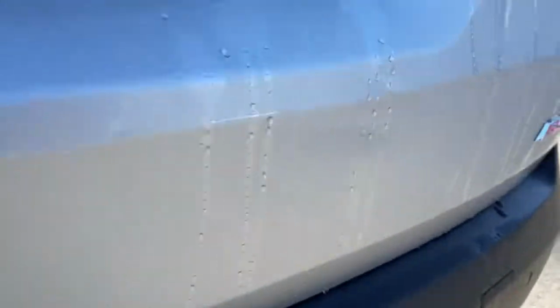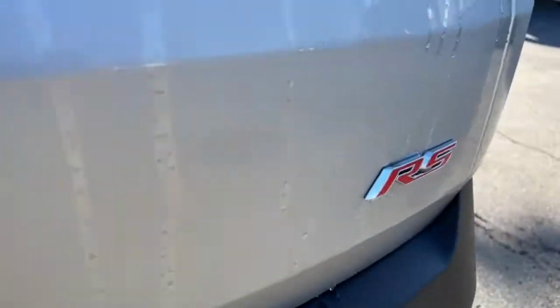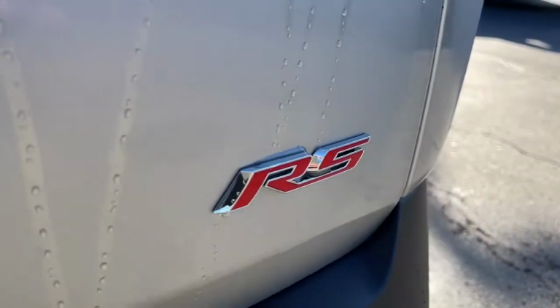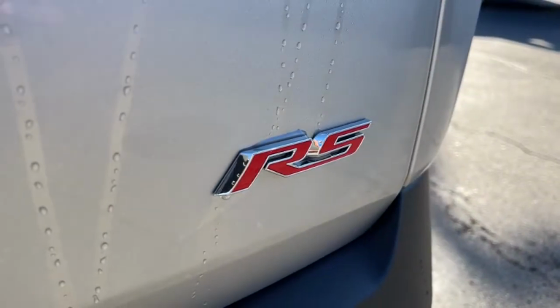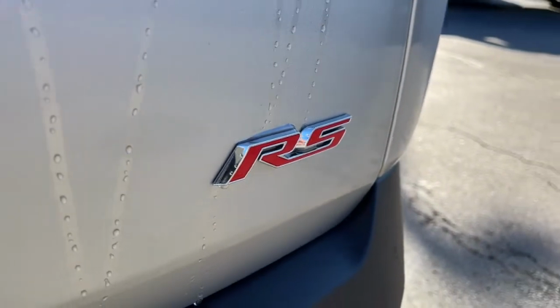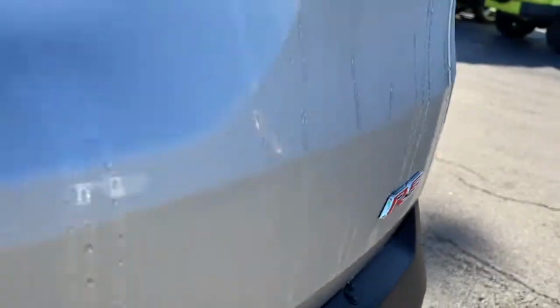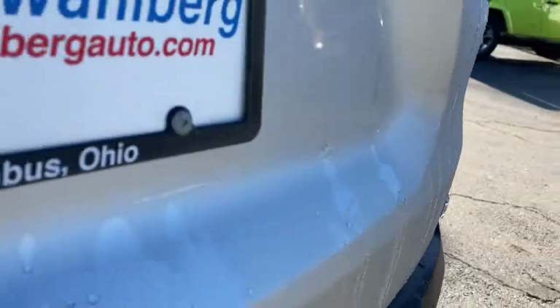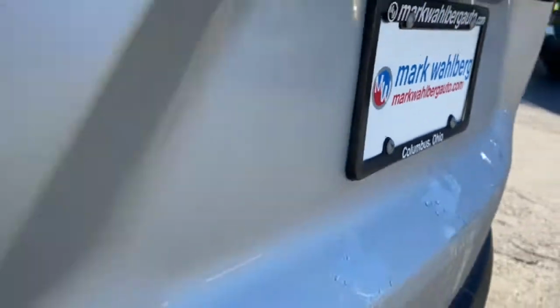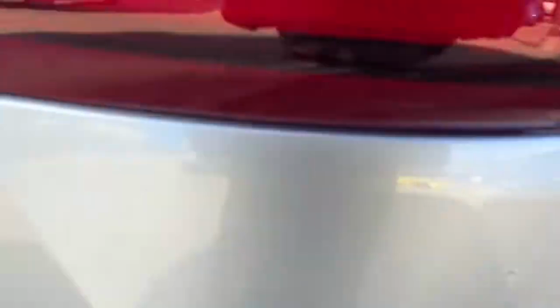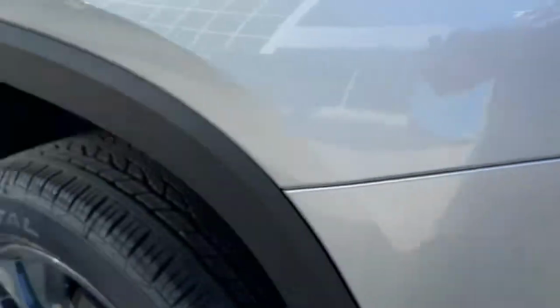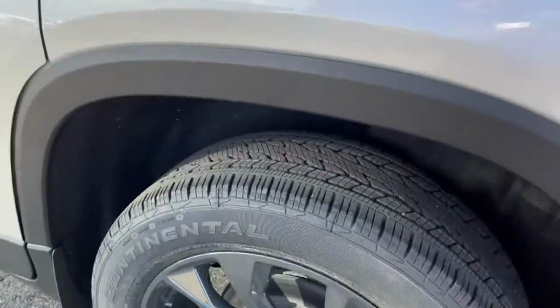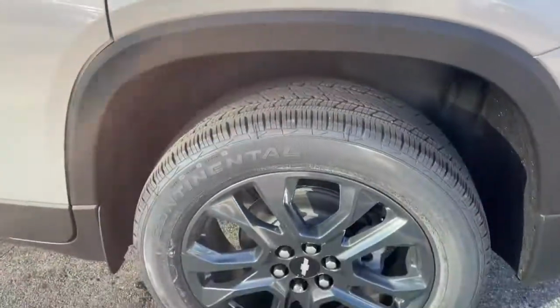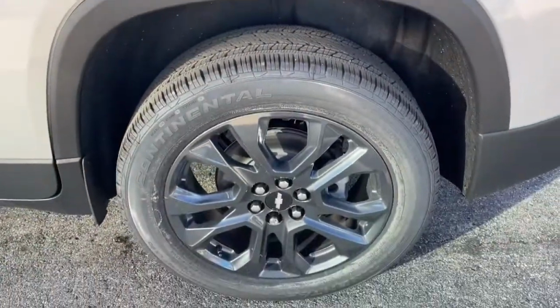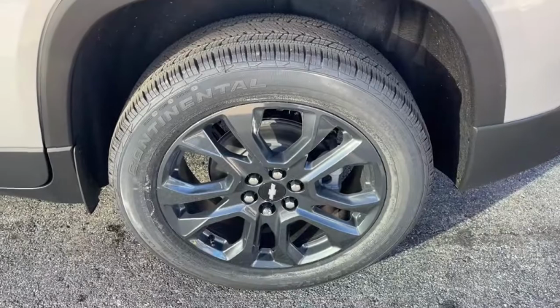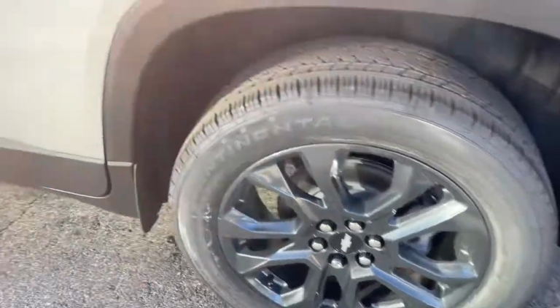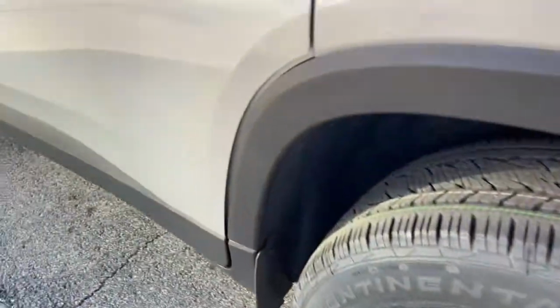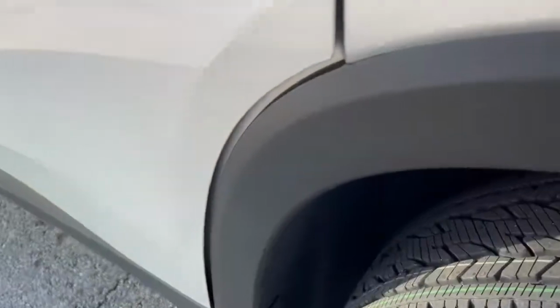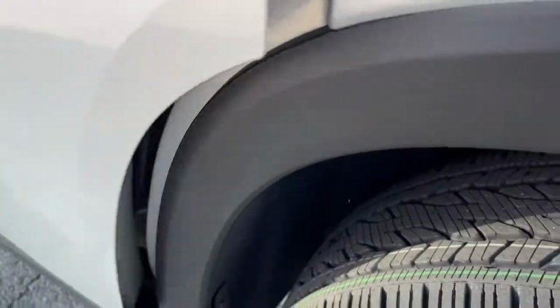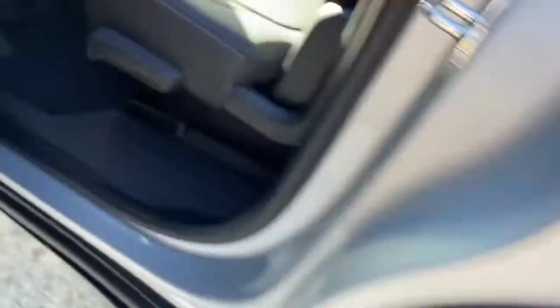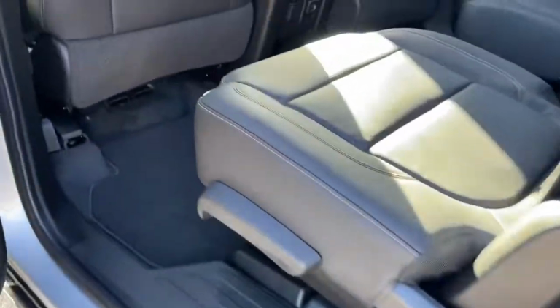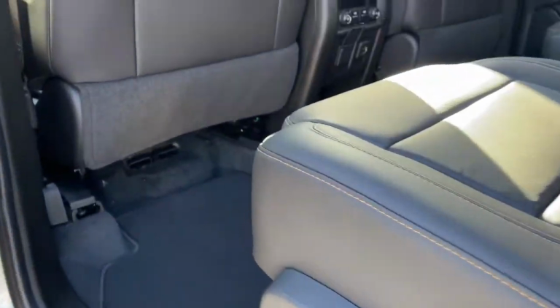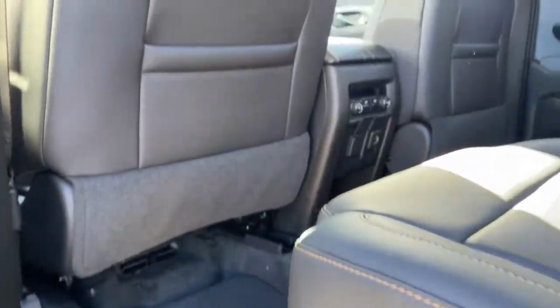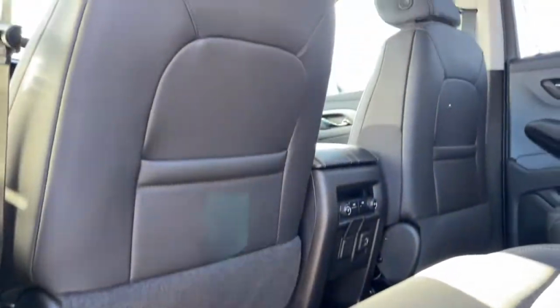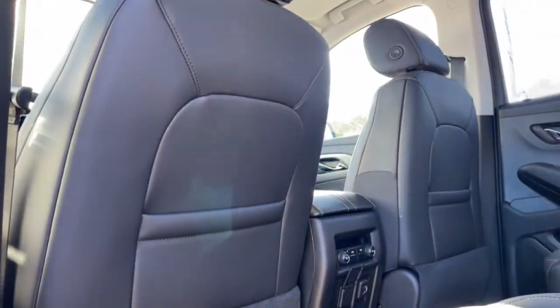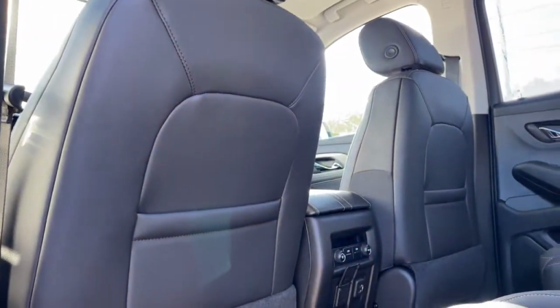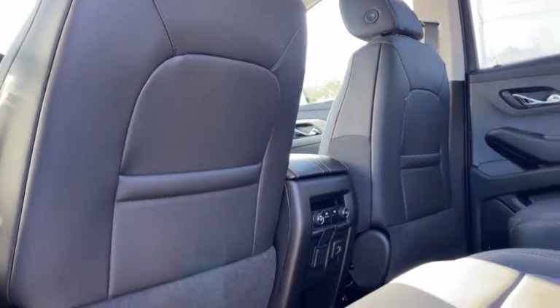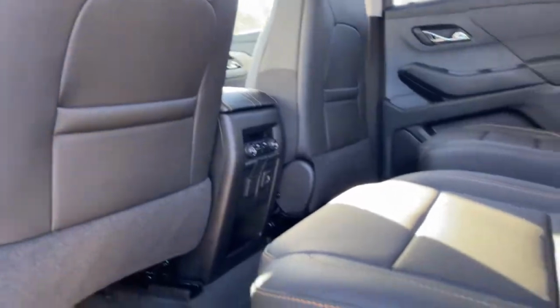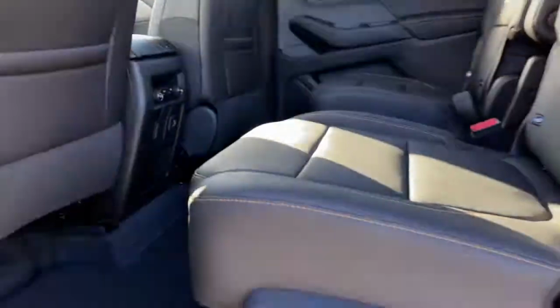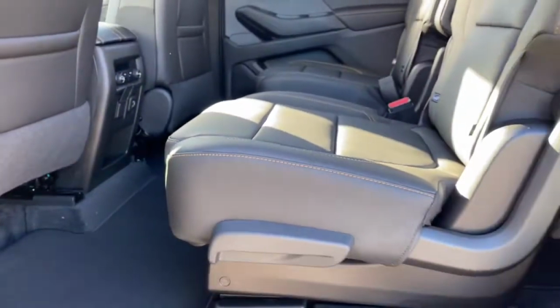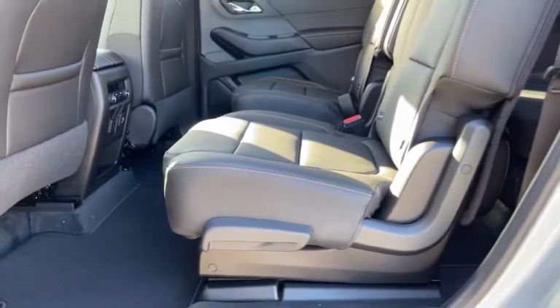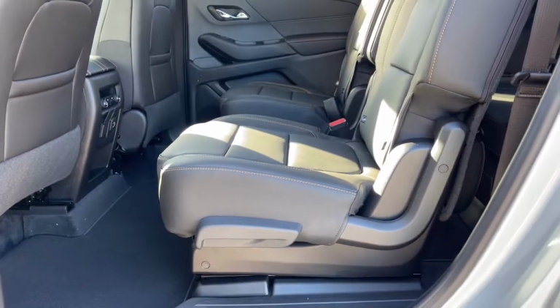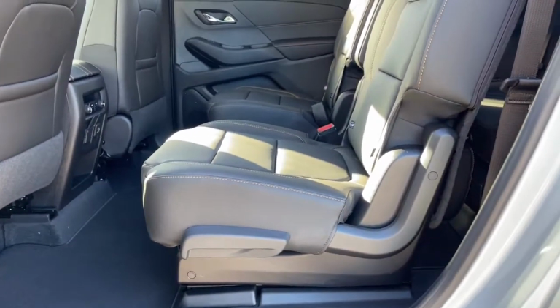All-wheel drive, navigation system, keyless entry, fog lamps, power passenger seat, remote engine start, heated mirrors, backup camera, lane keeping assist, satellite radio.